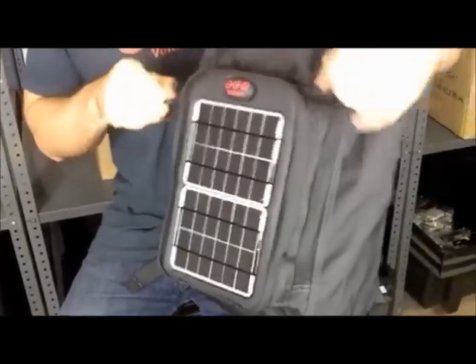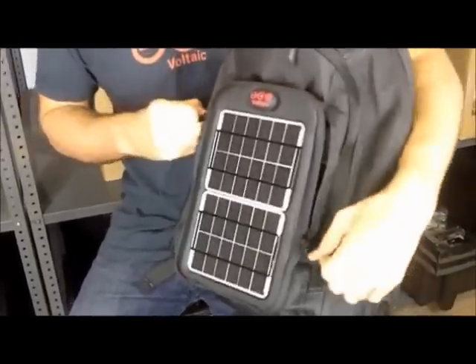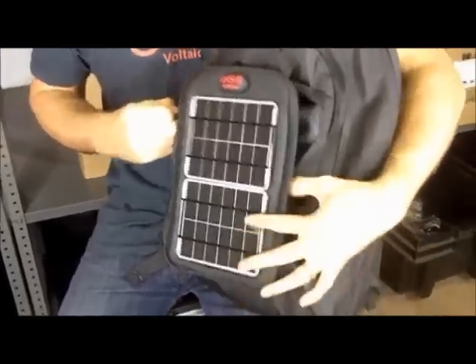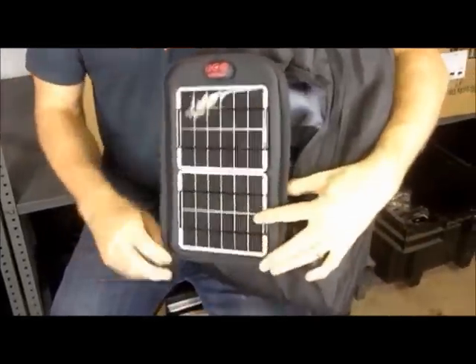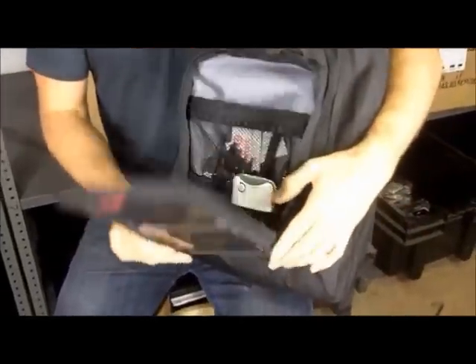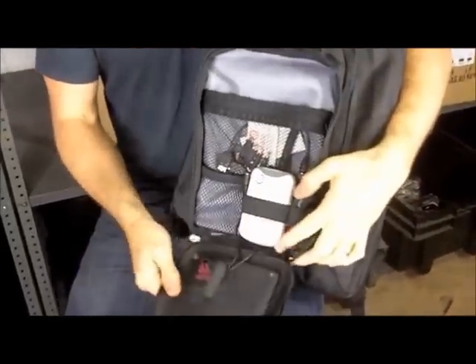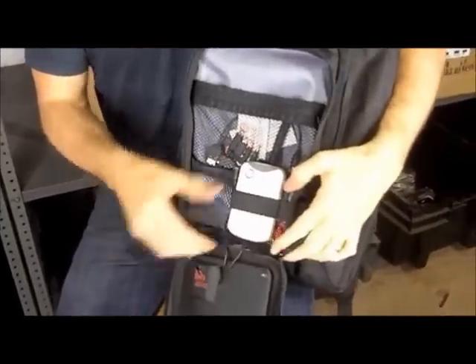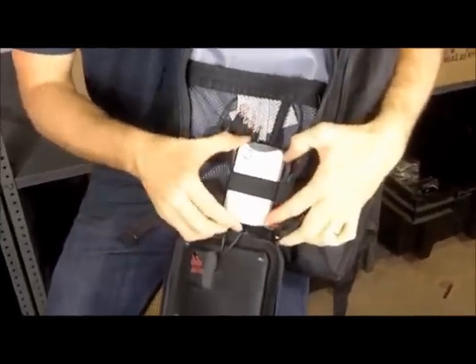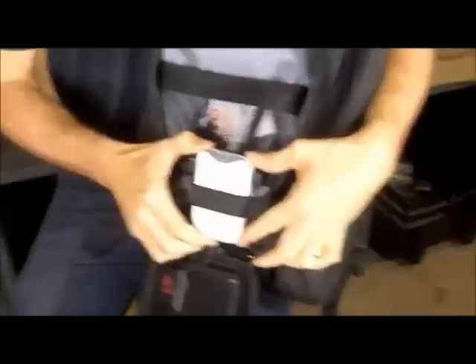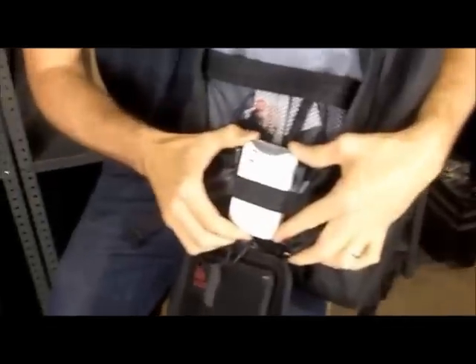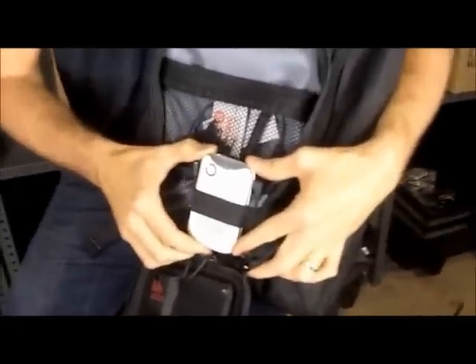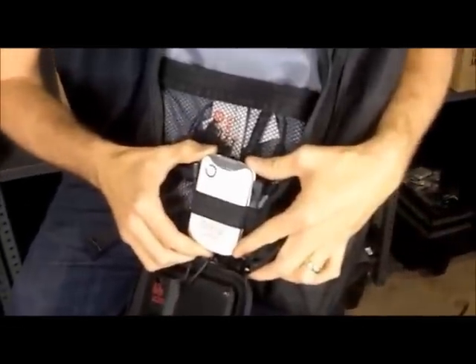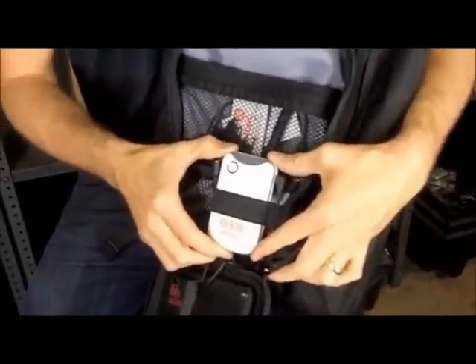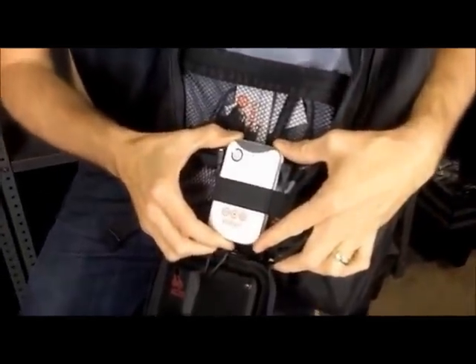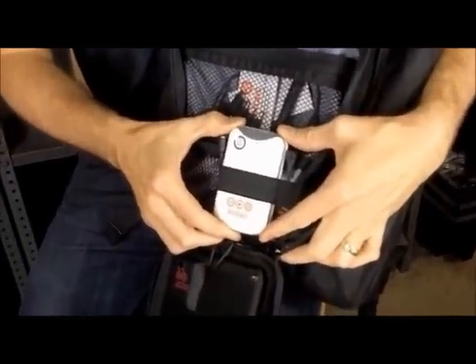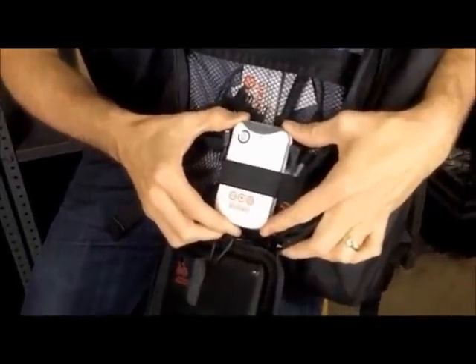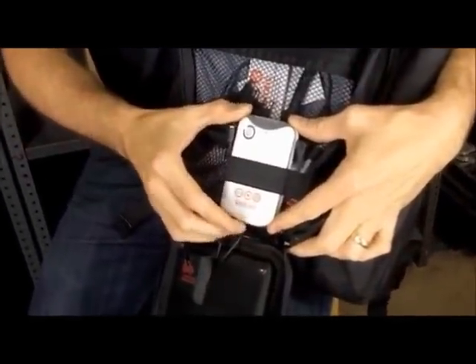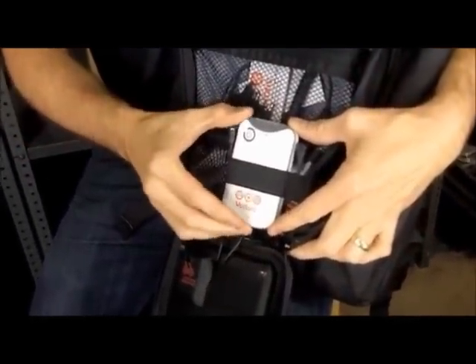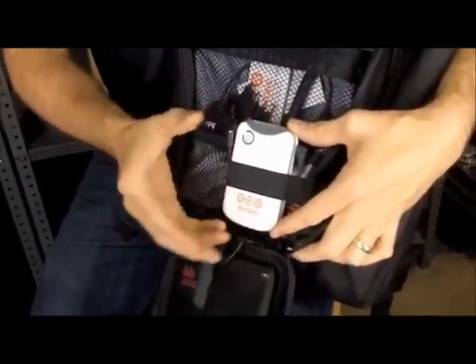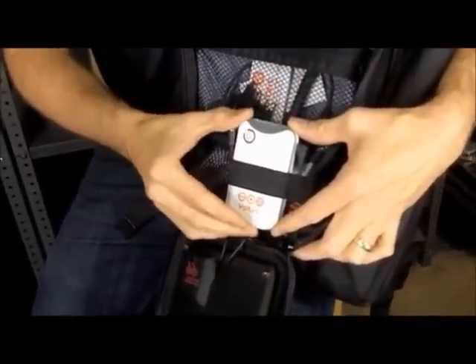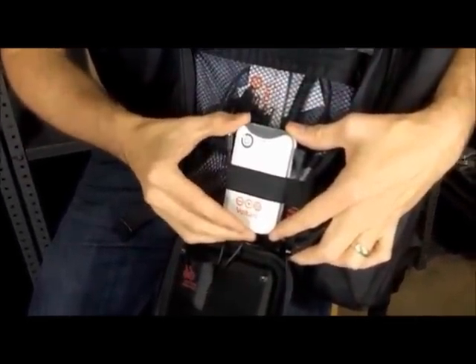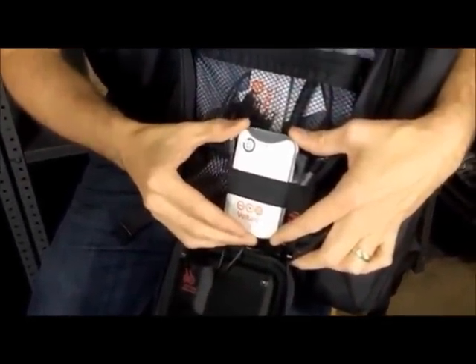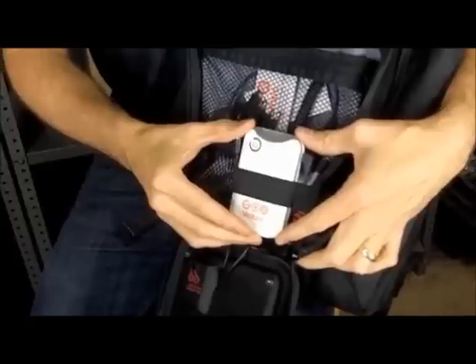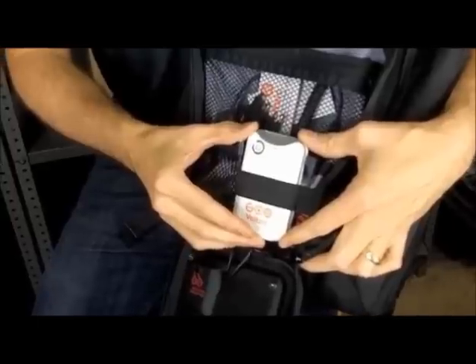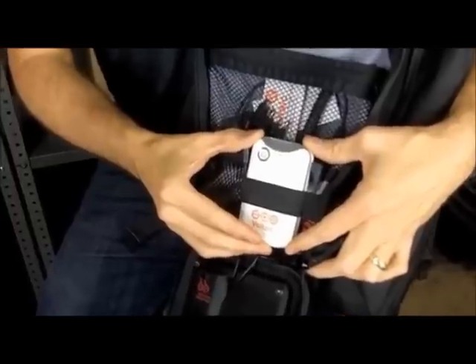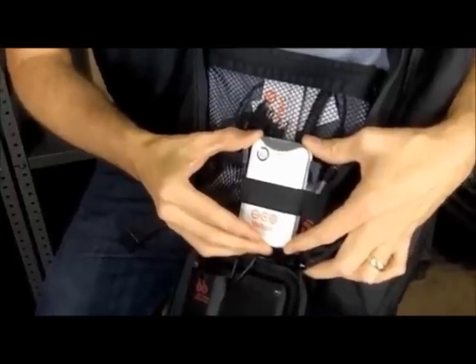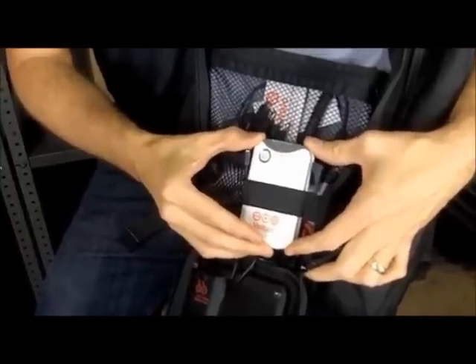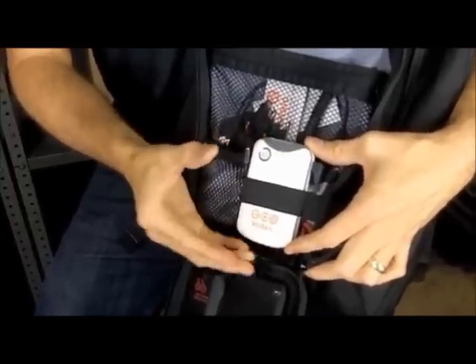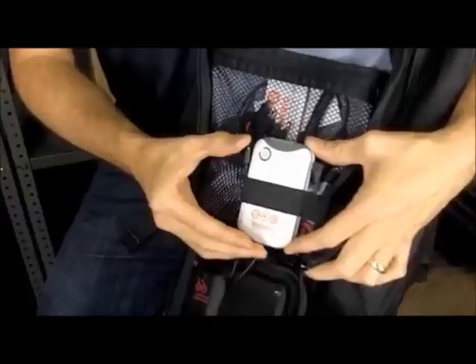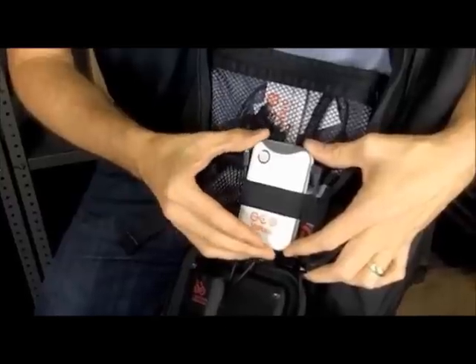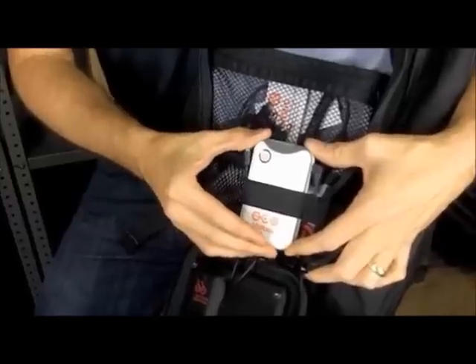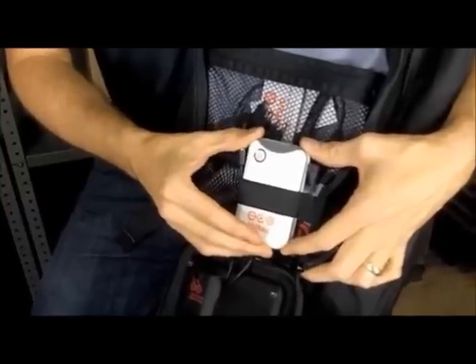The panels charge this 11 watt hour battery inside the case. 11 watt hours is enough power stored to charge your iPhone or other smartphone about one and a half times, and you can use that power at pretty much any time.